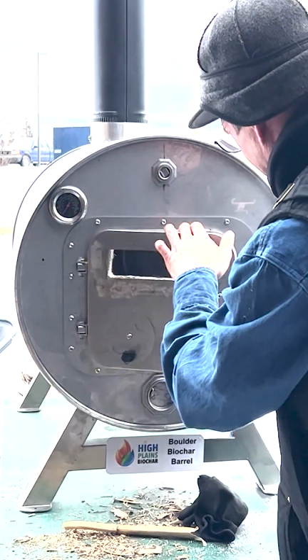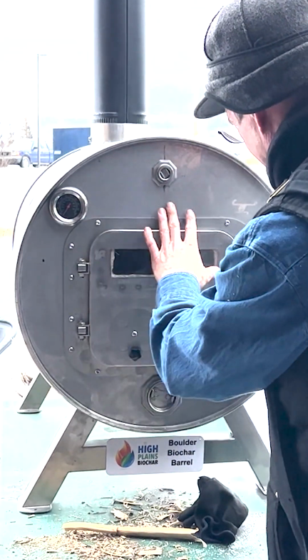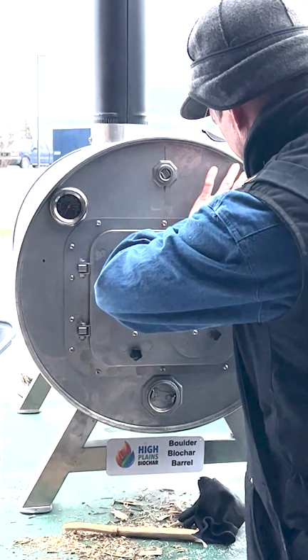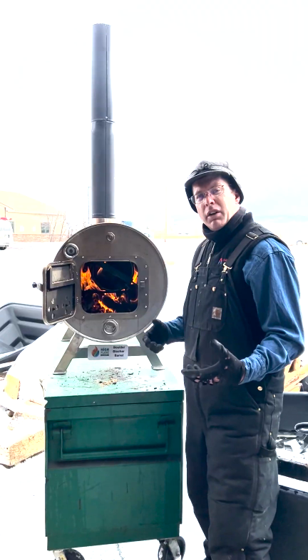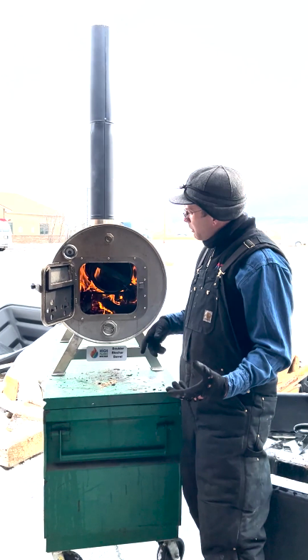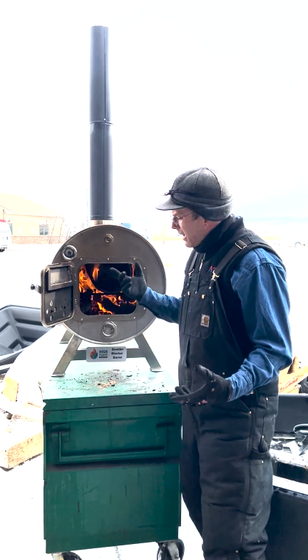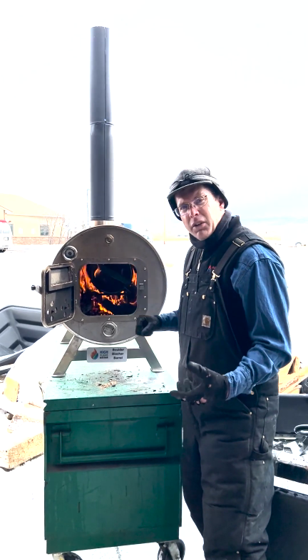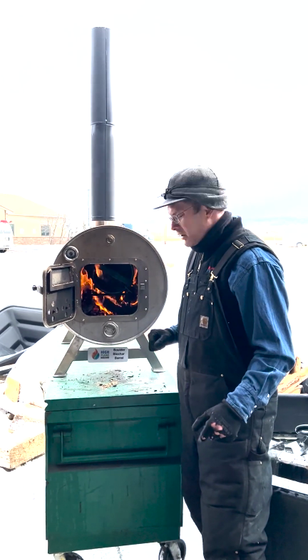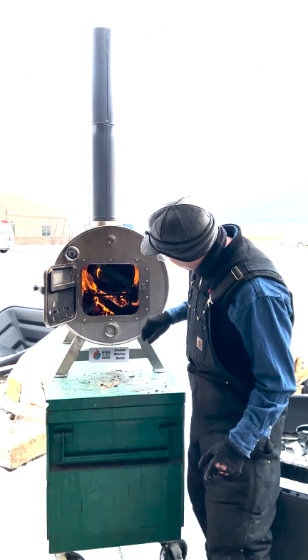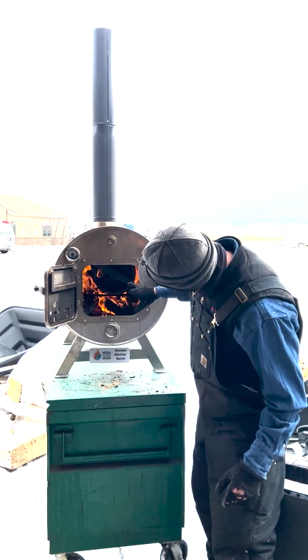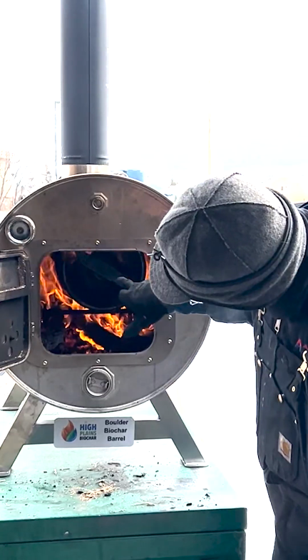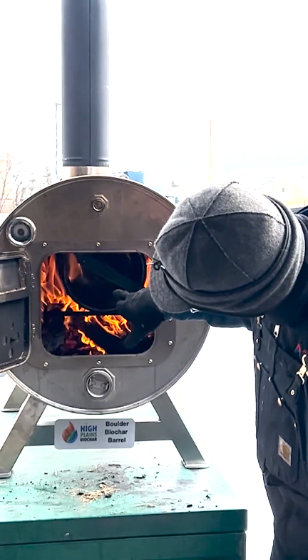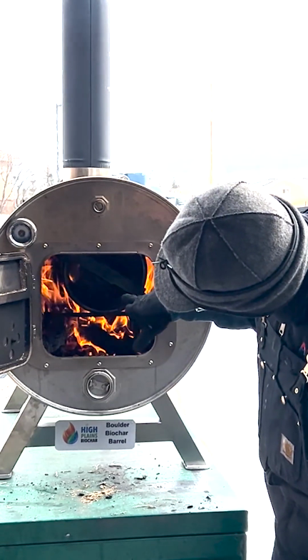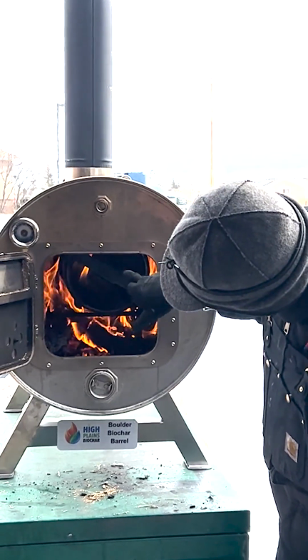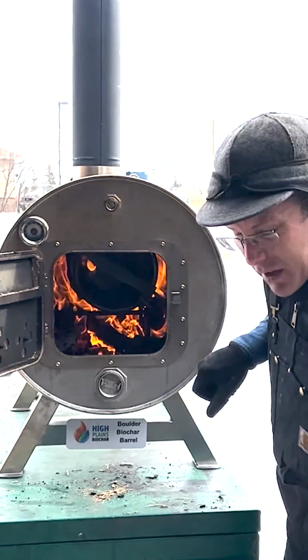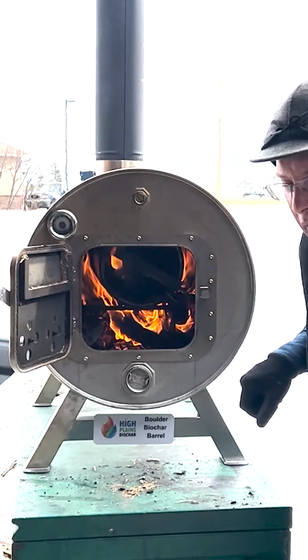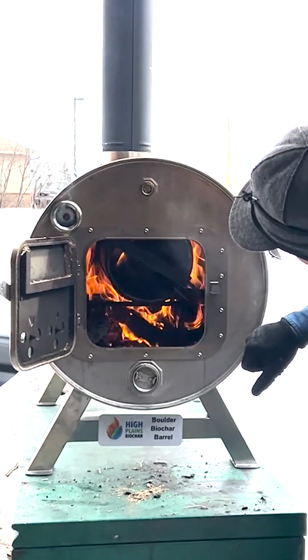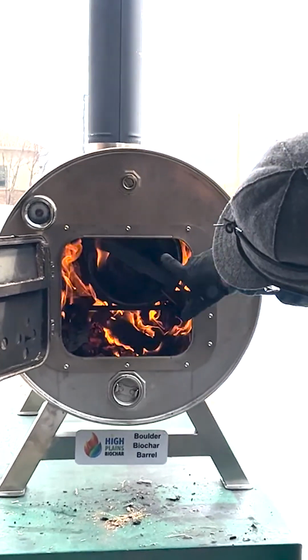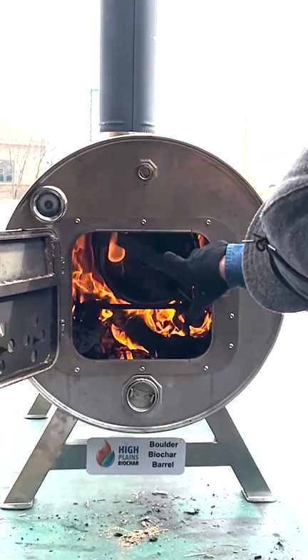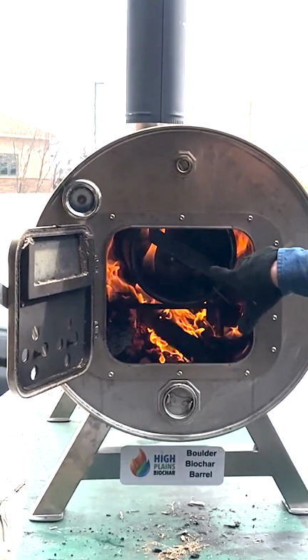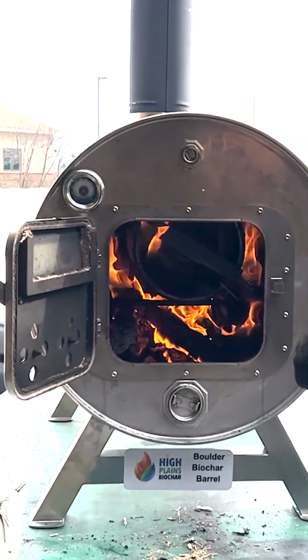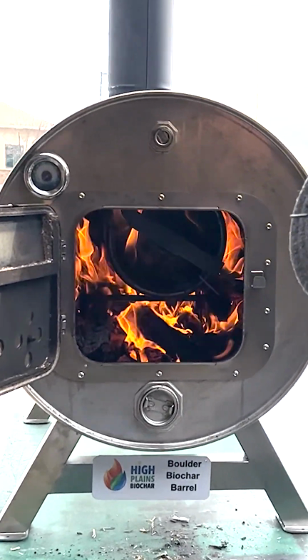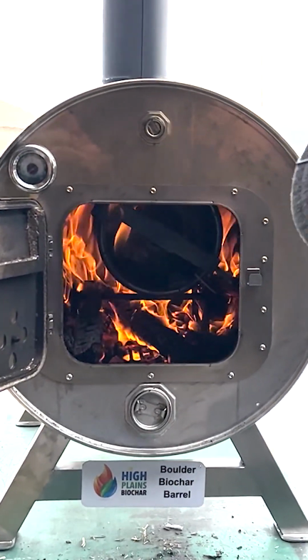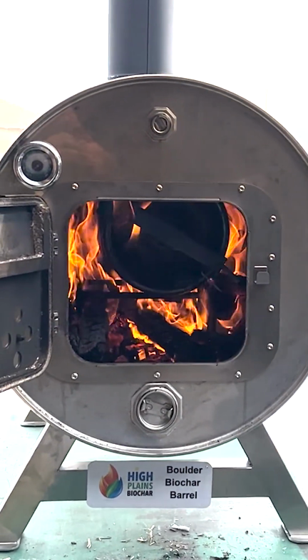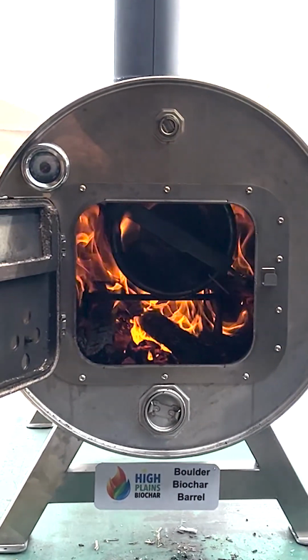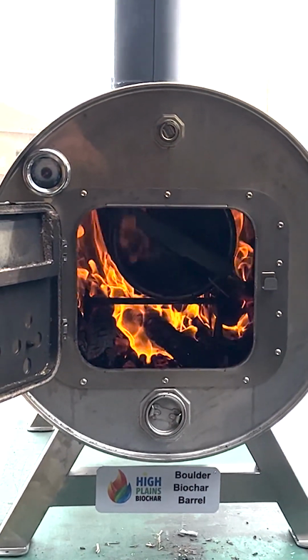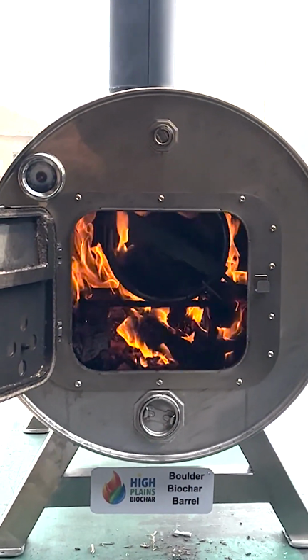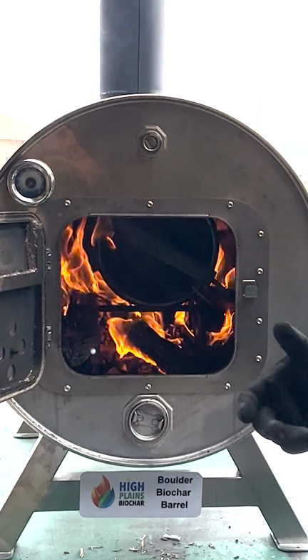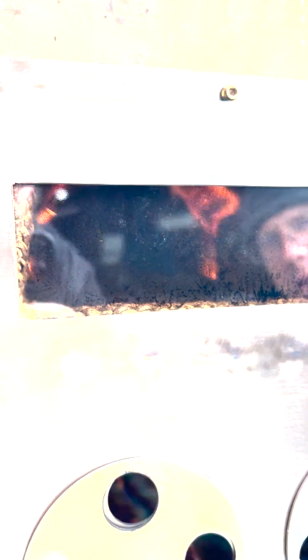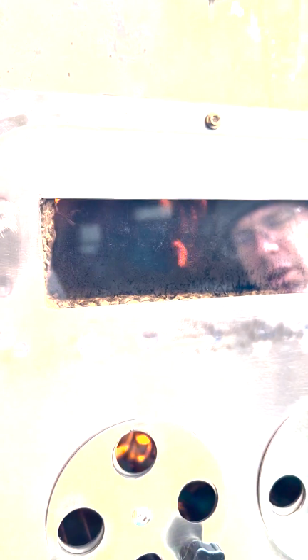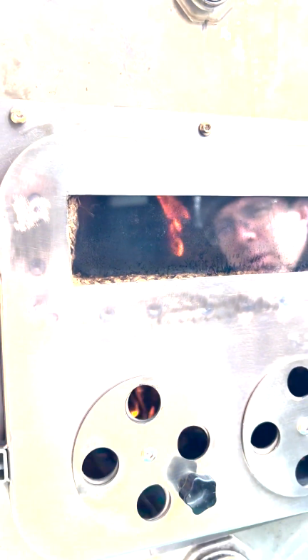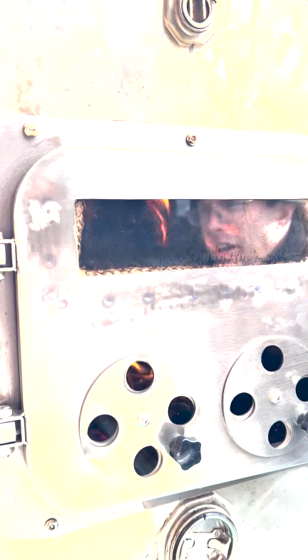All right guys, now we've been running for a little bit. We're at about 750 degrees in the burn chamber and you can start to see some of the gas starting to come out of the keg there. You can see those flames kind of shooting out of the top — that's the gas being cooked off that material. Probably about another 30 minutes and we'll be ready to go.